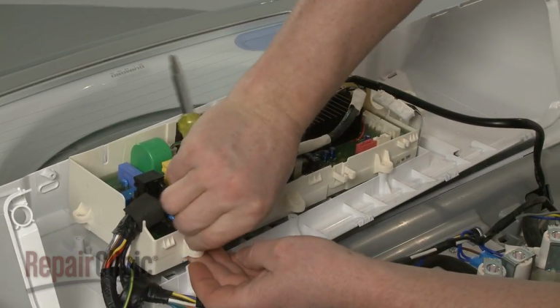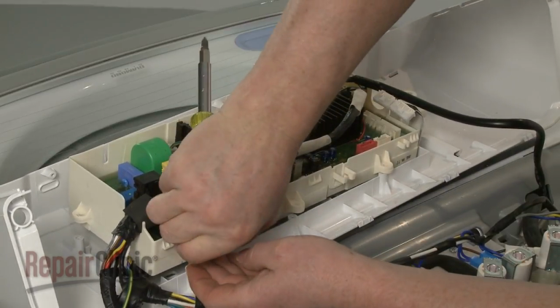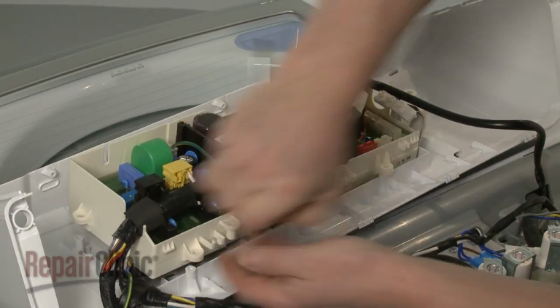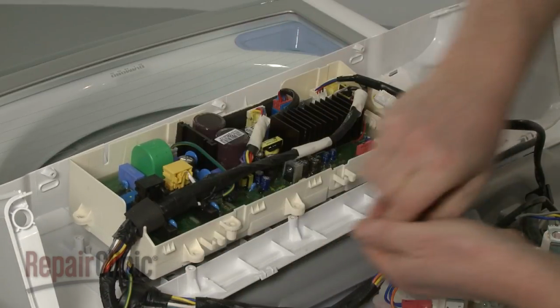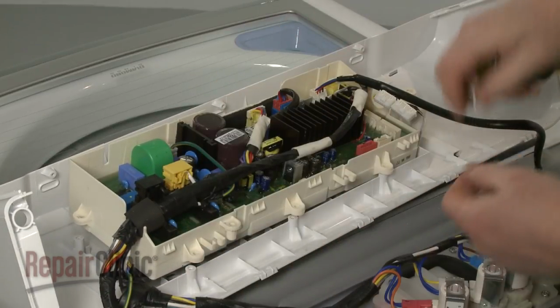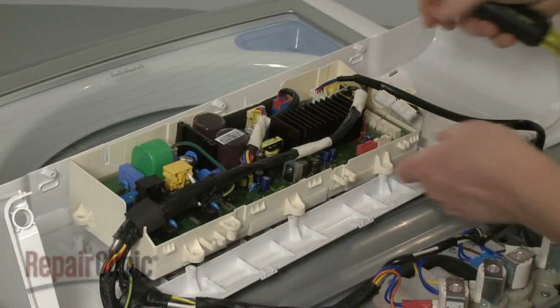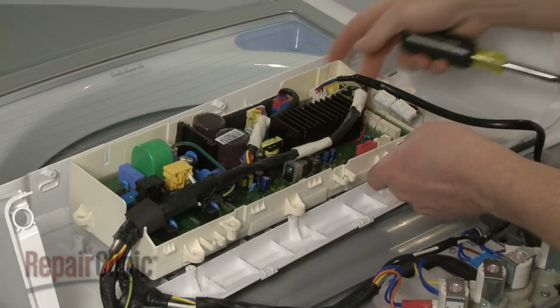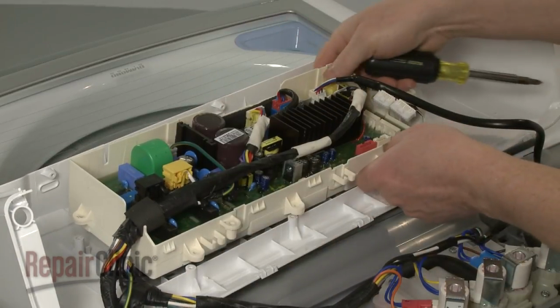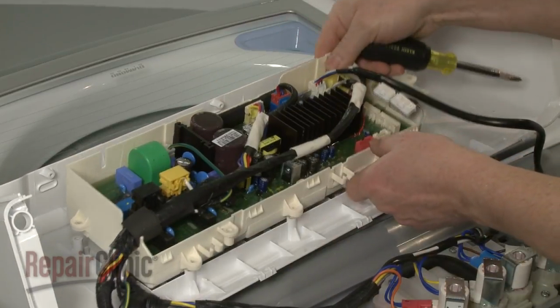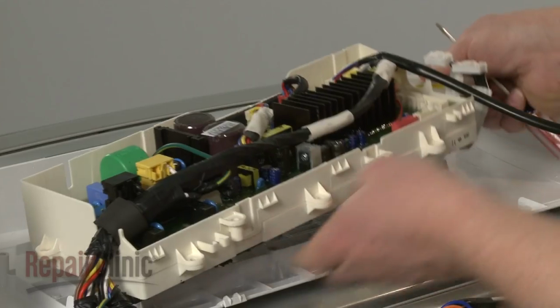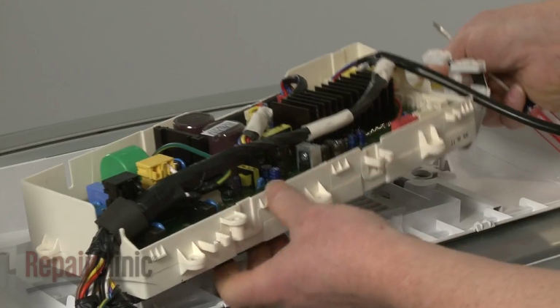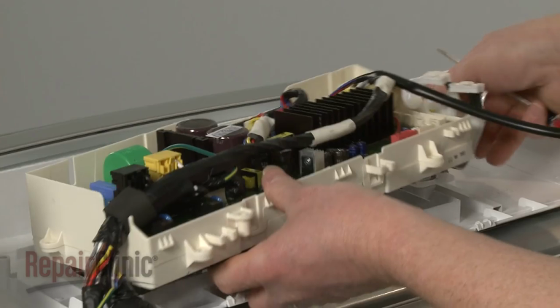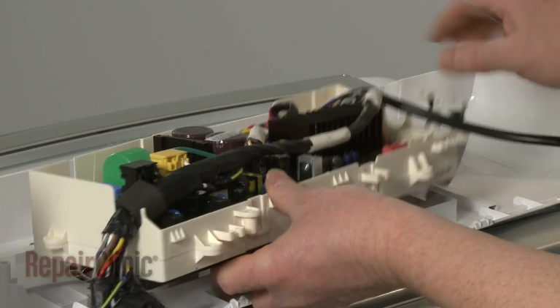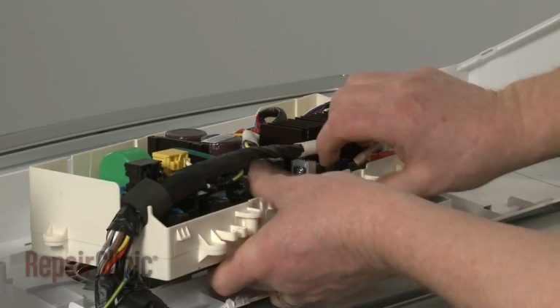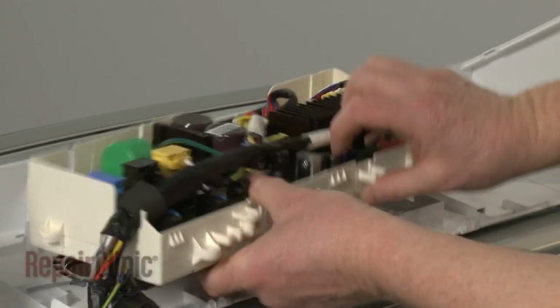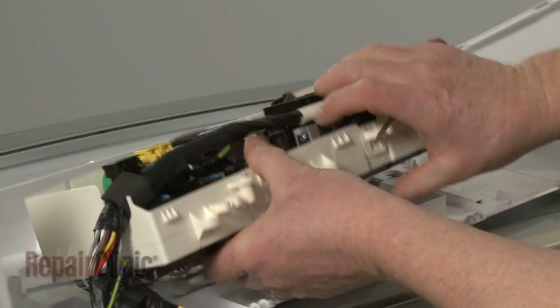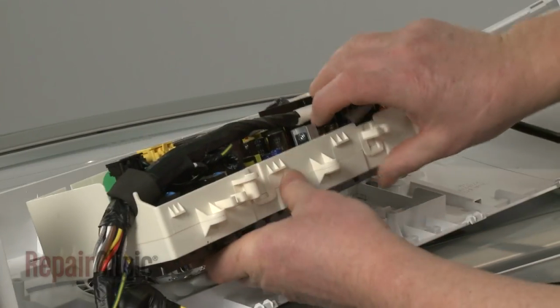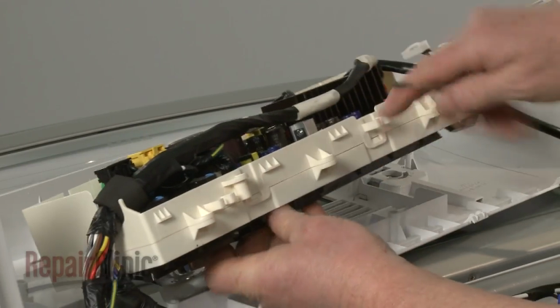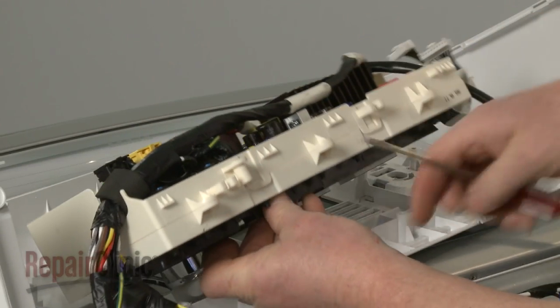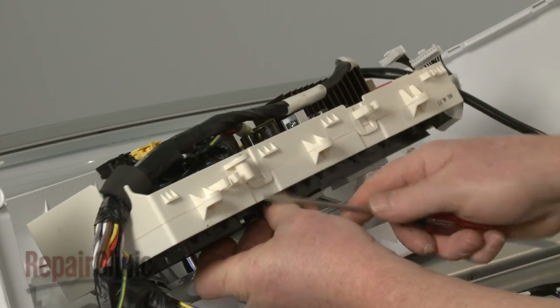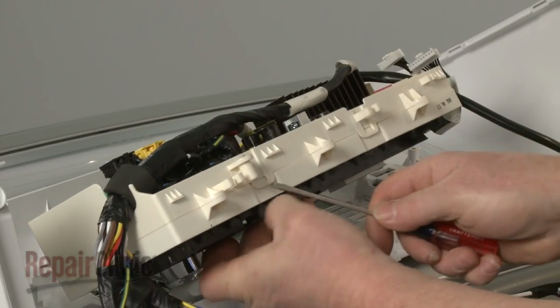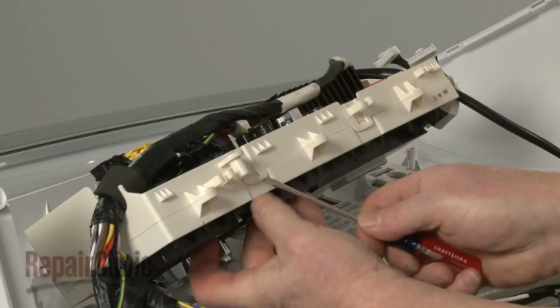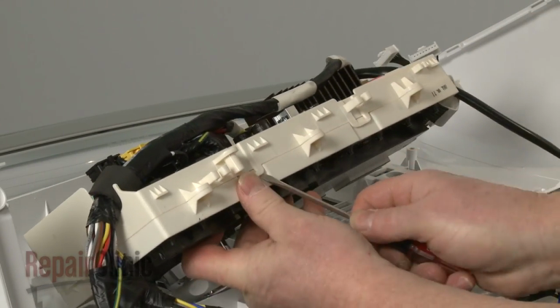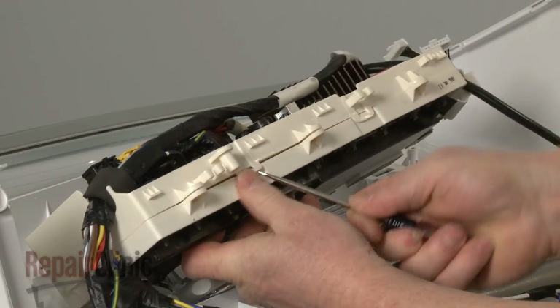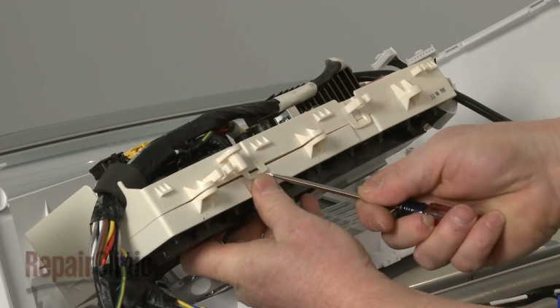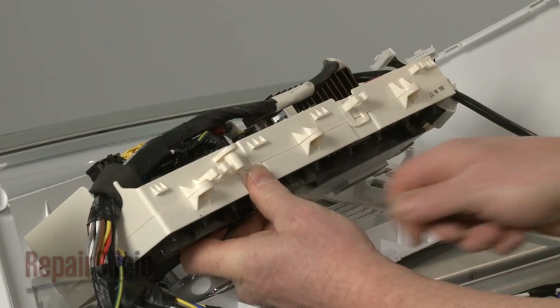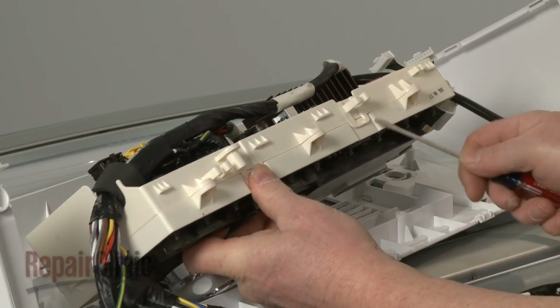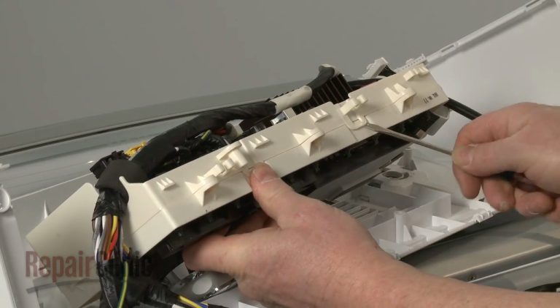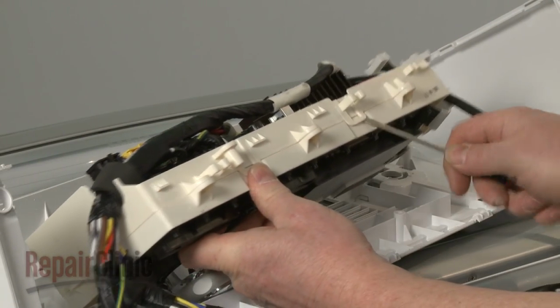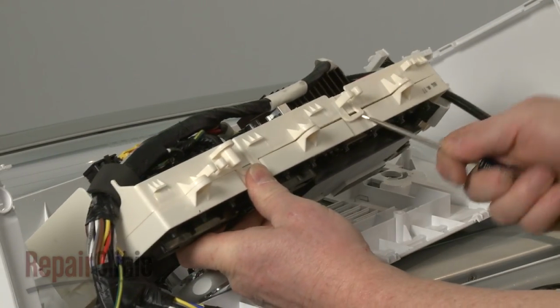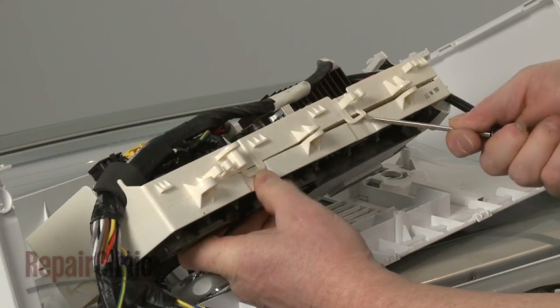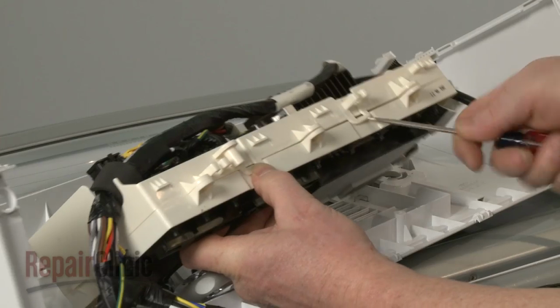Pull the assembly away from the control housing and use the small flathead screwdriver to carefully separate the main control board from the old display board.